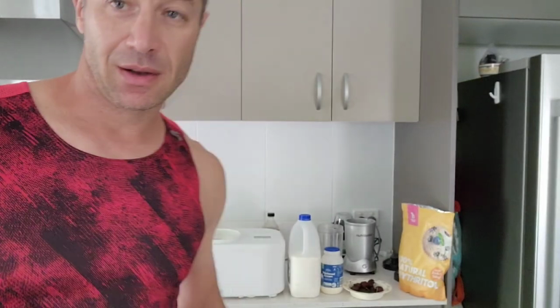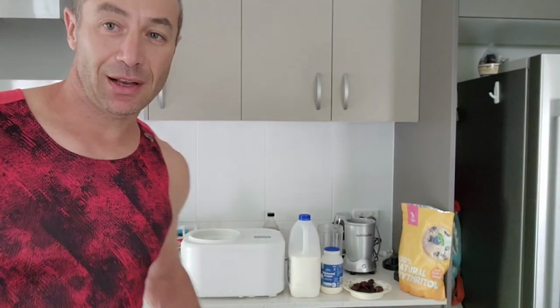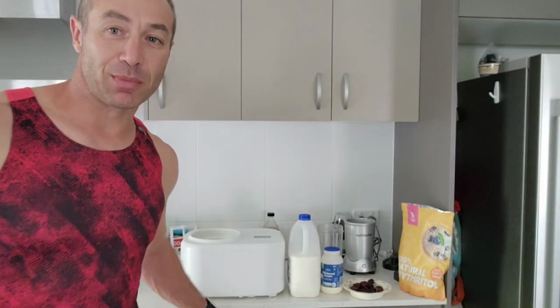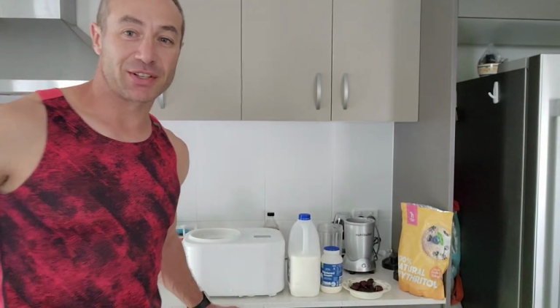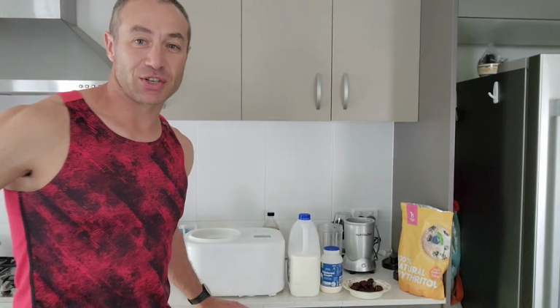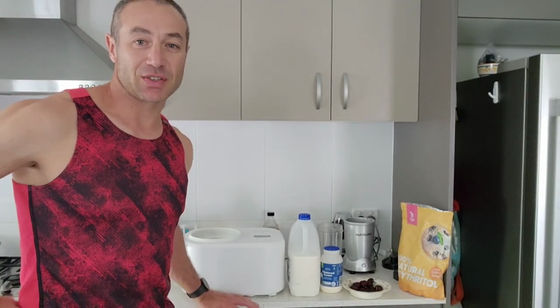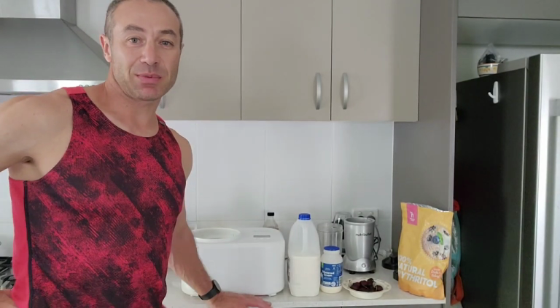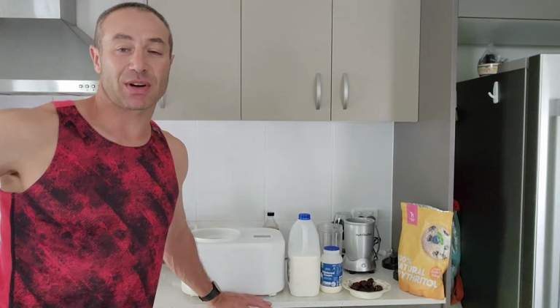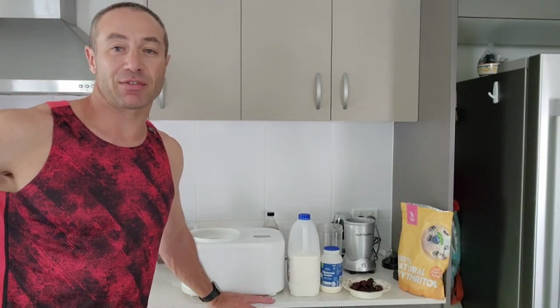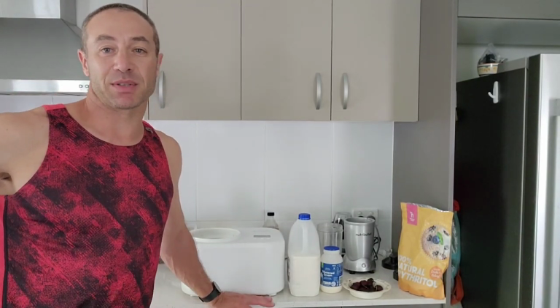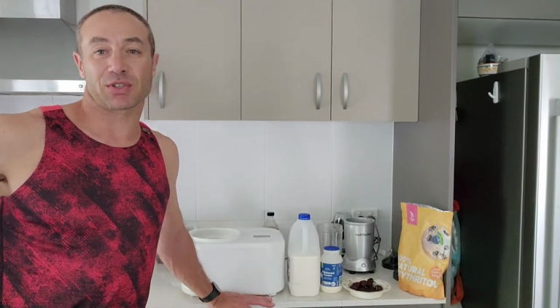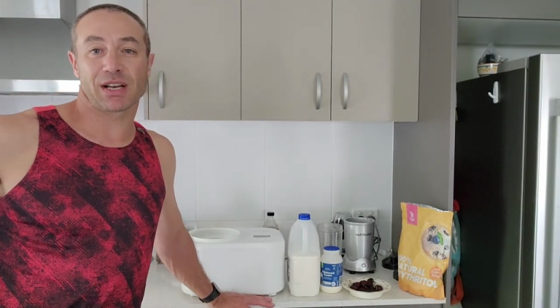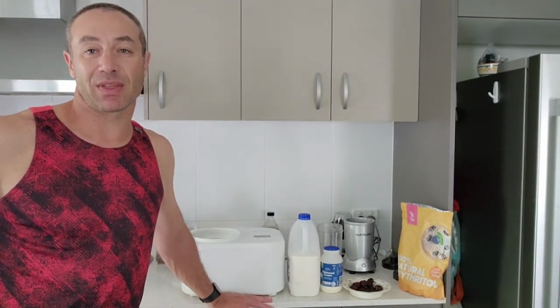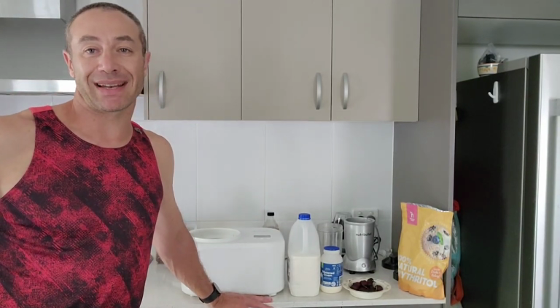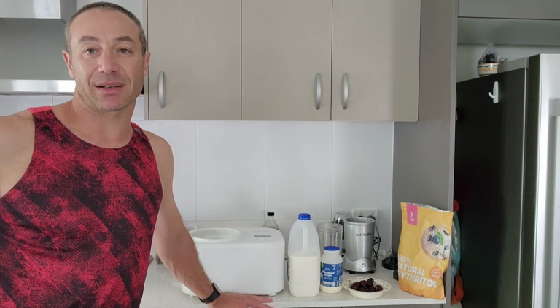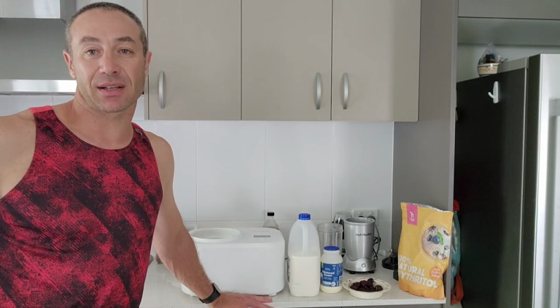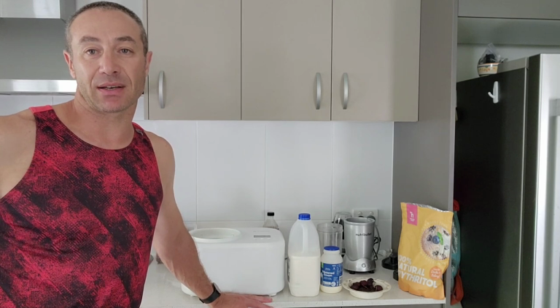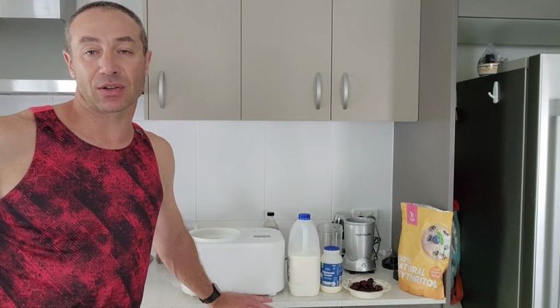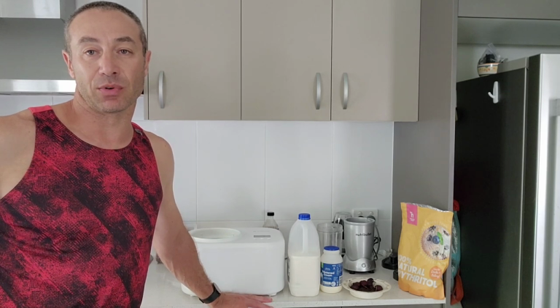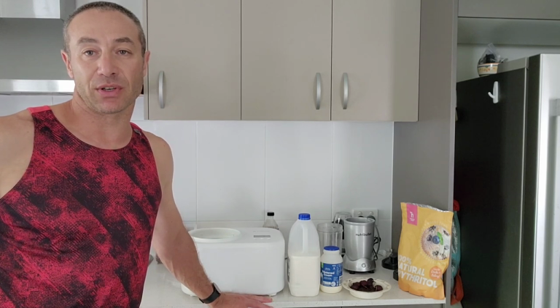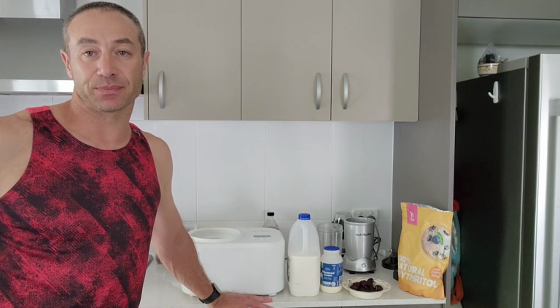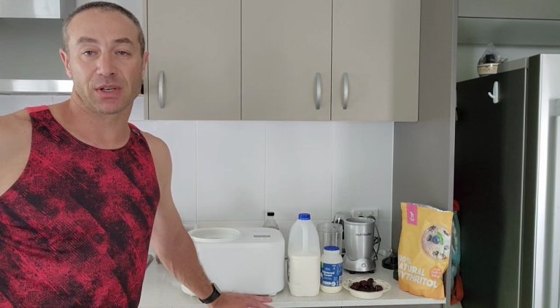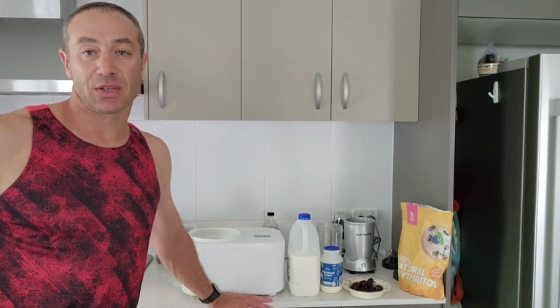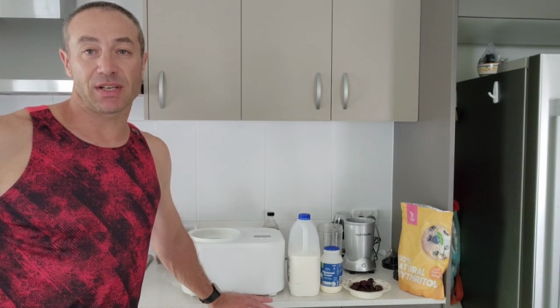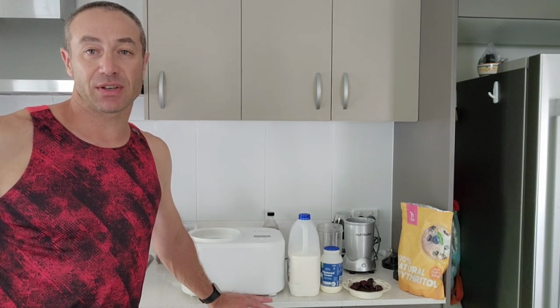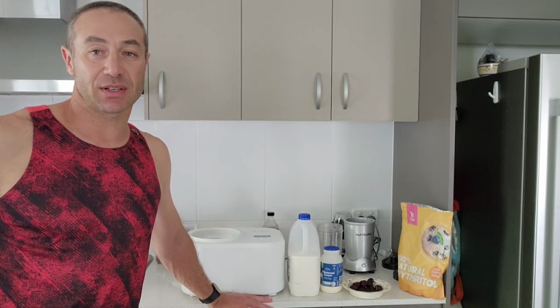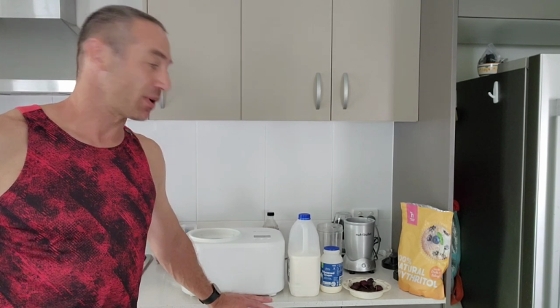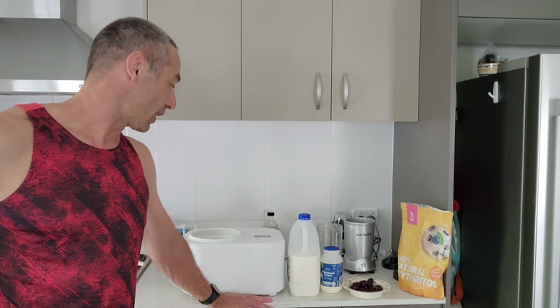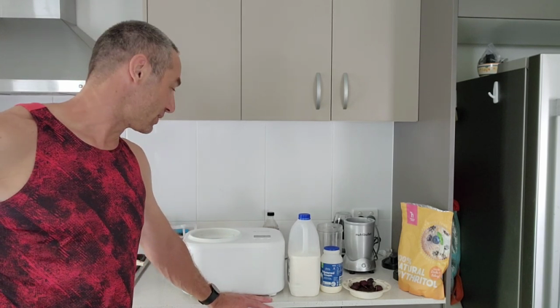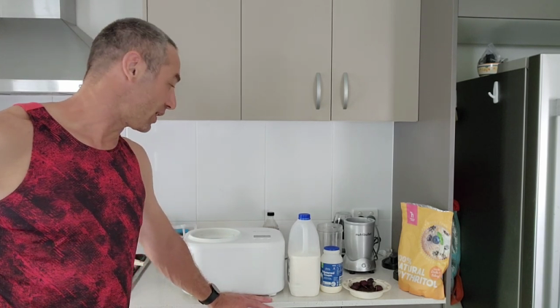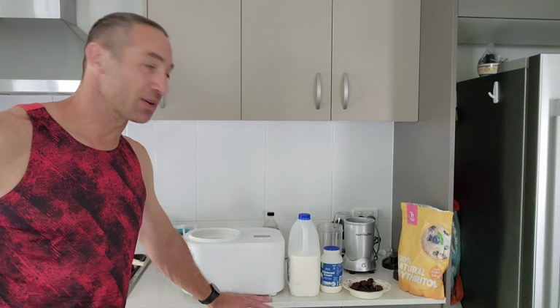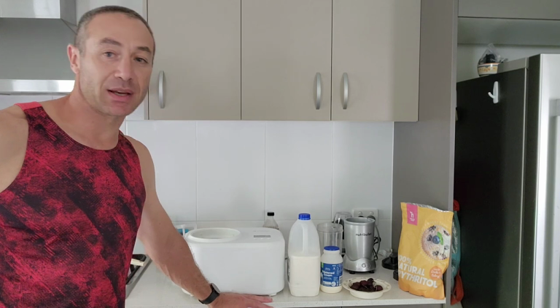Hello my friends and channel subscribers. Greg here from Brisbane, Australia with another uncut, unedited, no-bull video. Today's video is about the Aldi Ice Cream Maker.